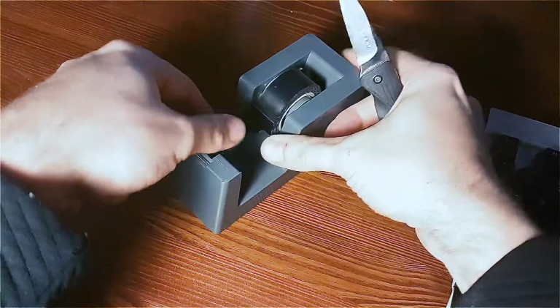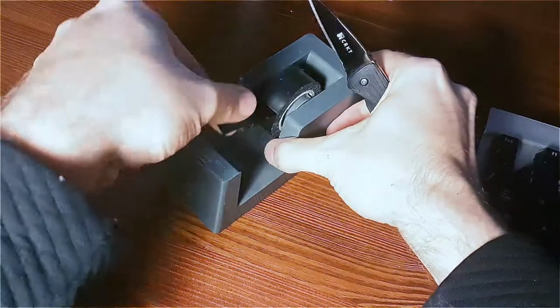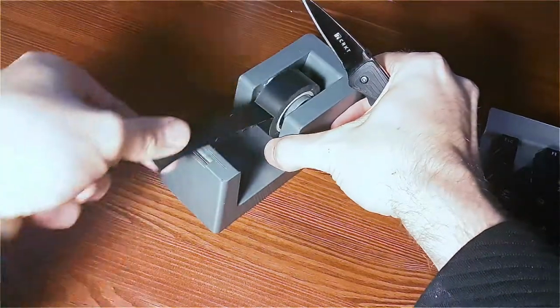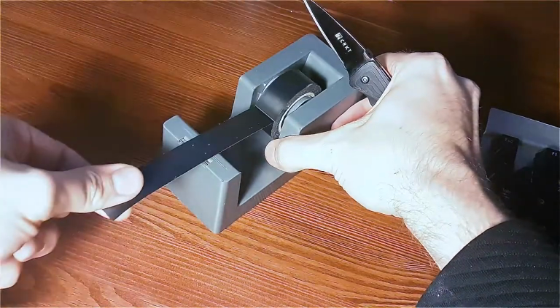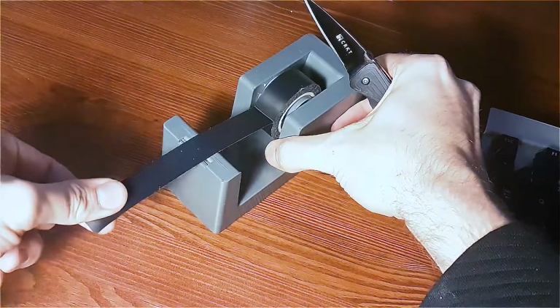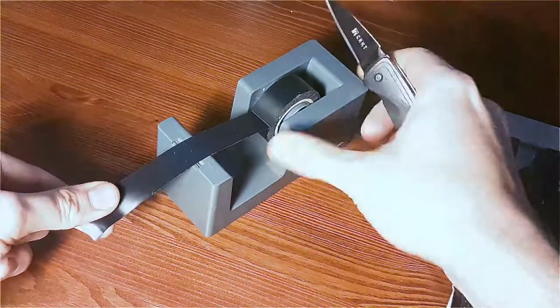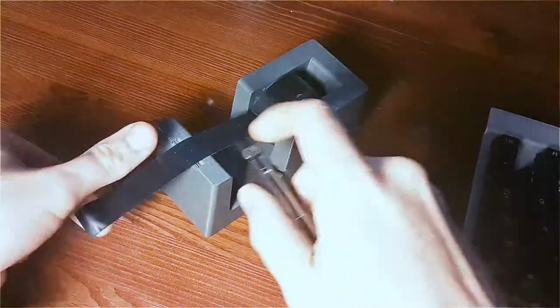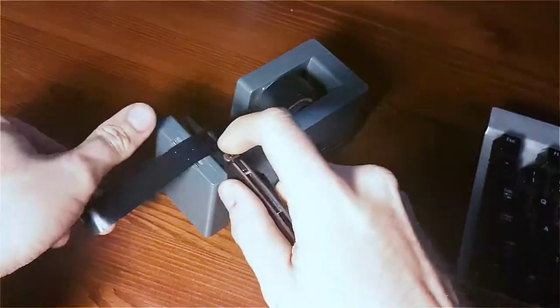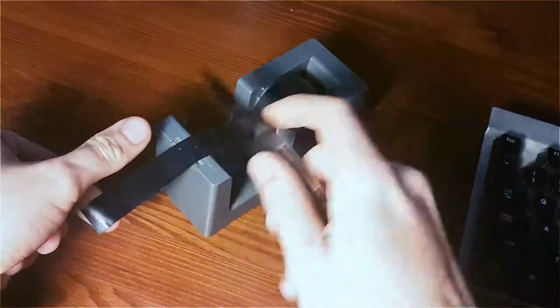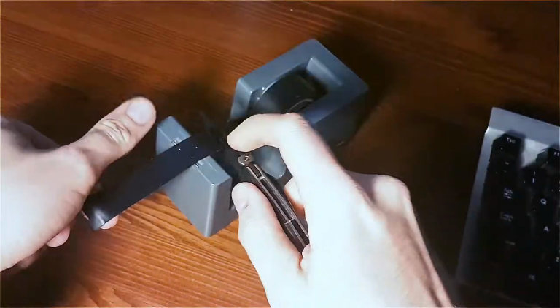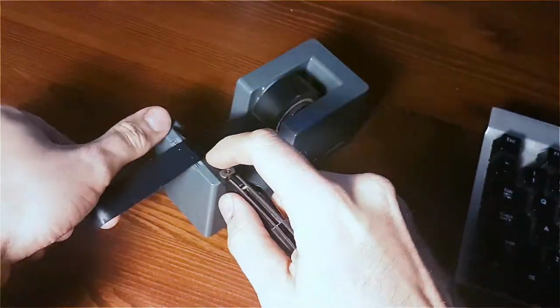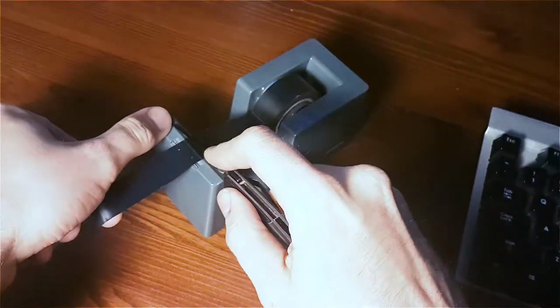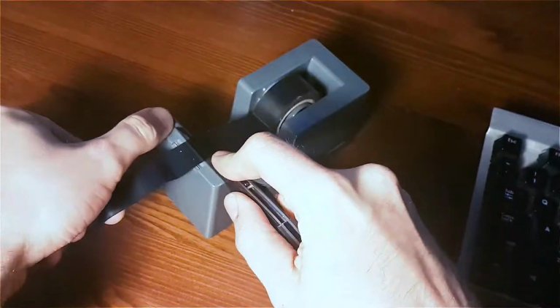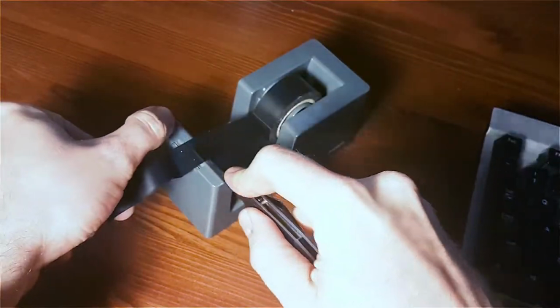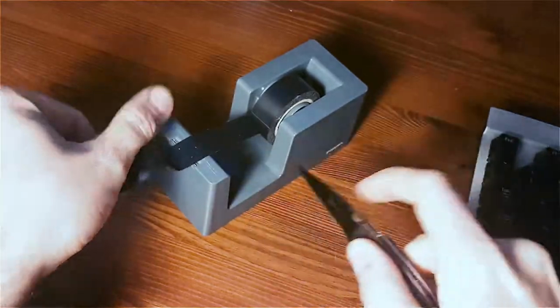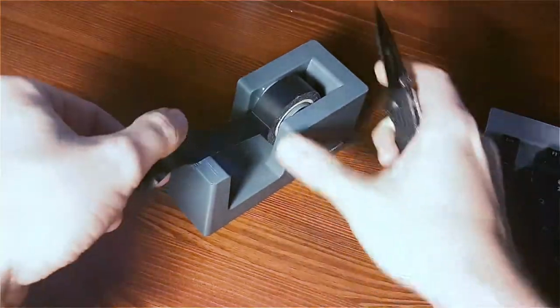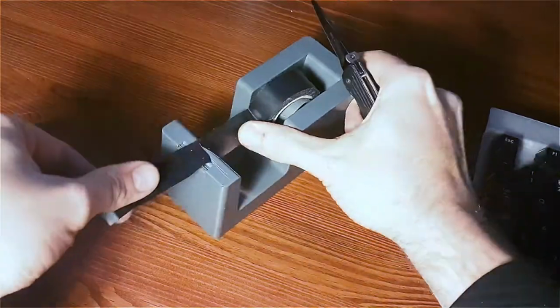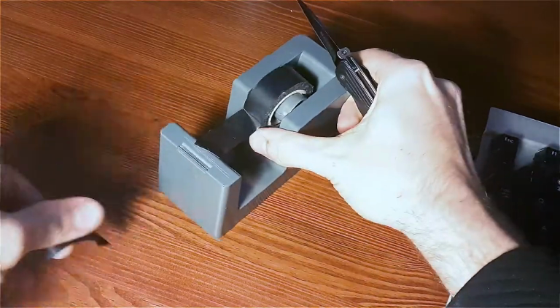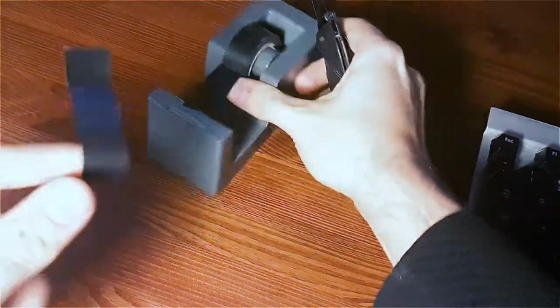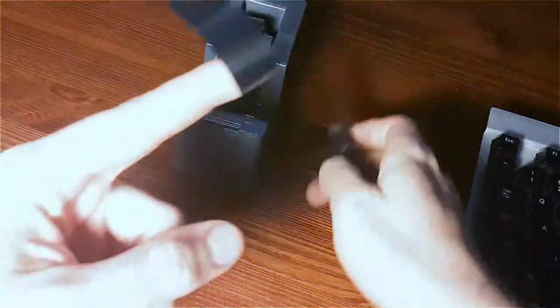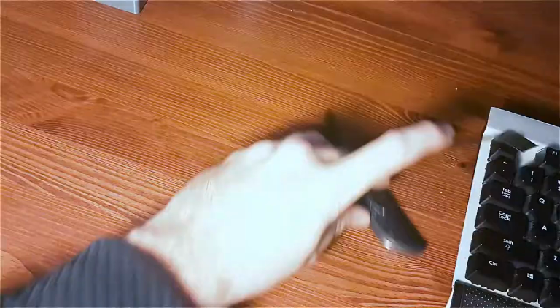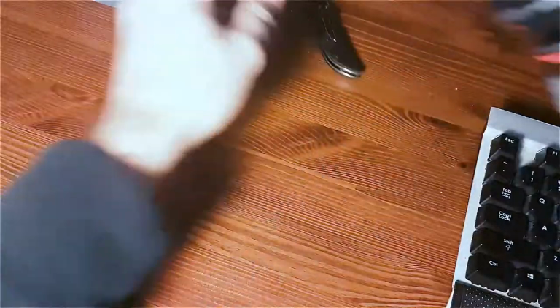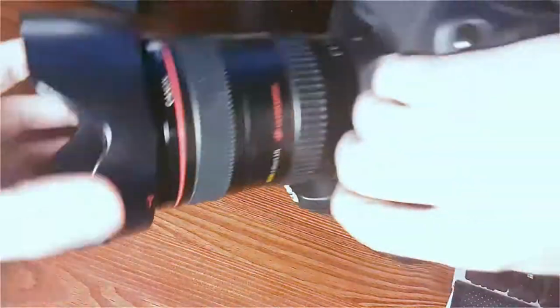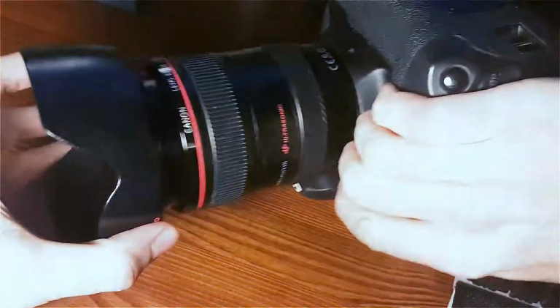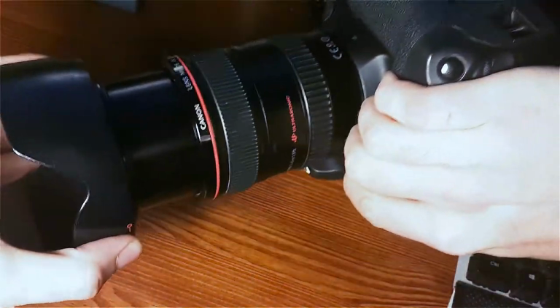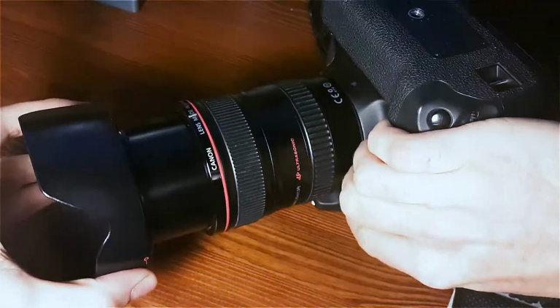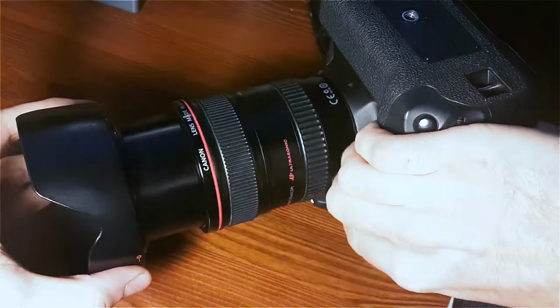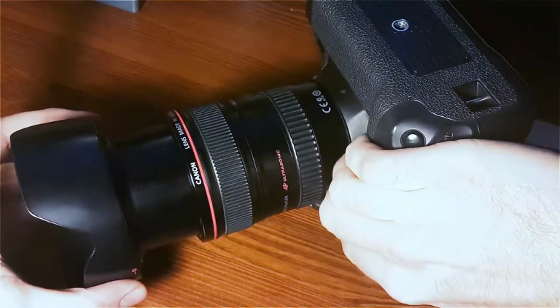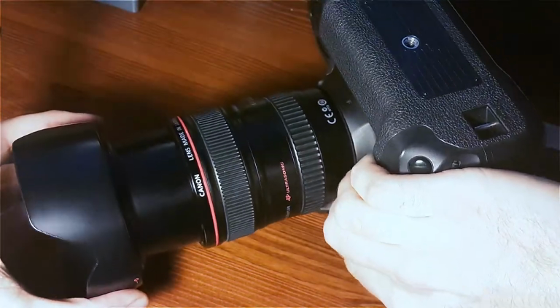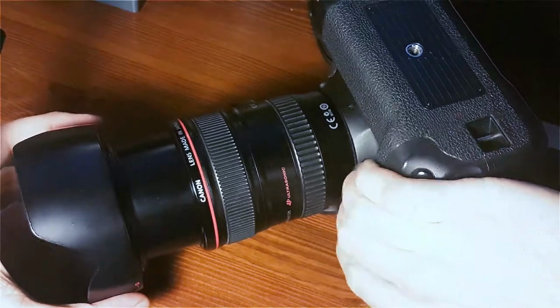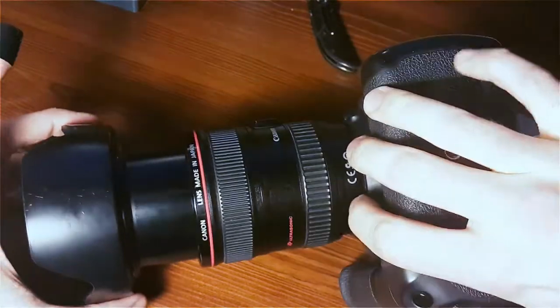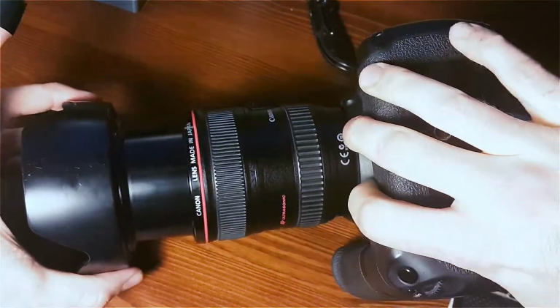Cut a piece of tape about the length of the interior cylinder of the lens. You can also use scissors to cut the length beforehand, and then just trial and error it until it's about the right length.